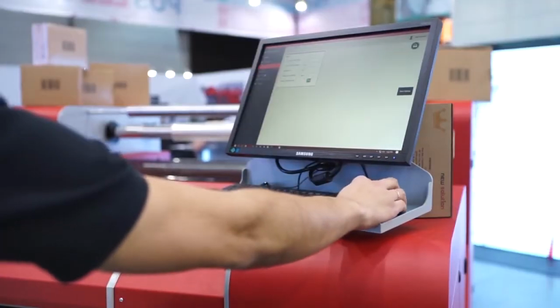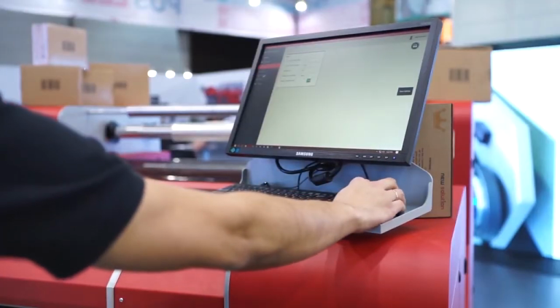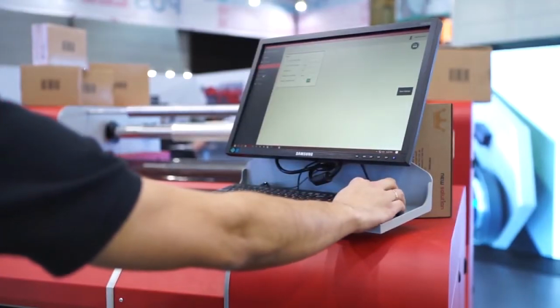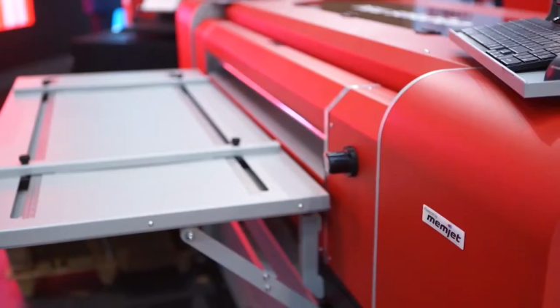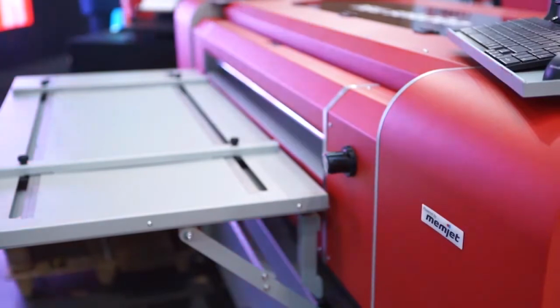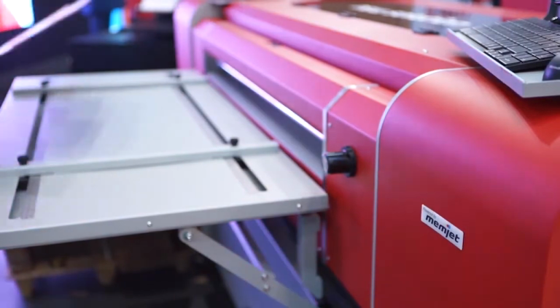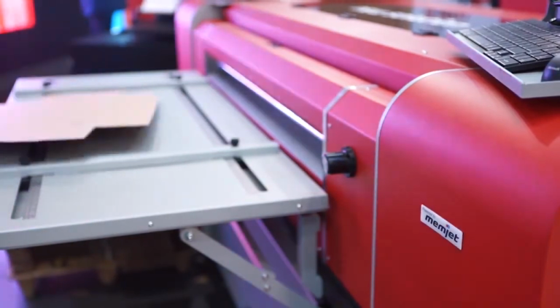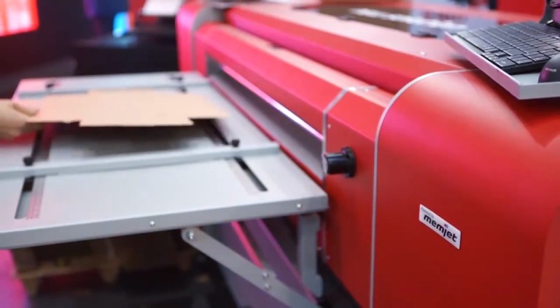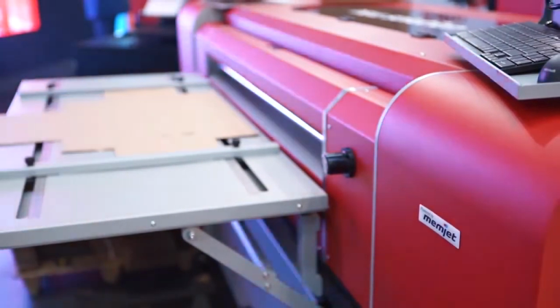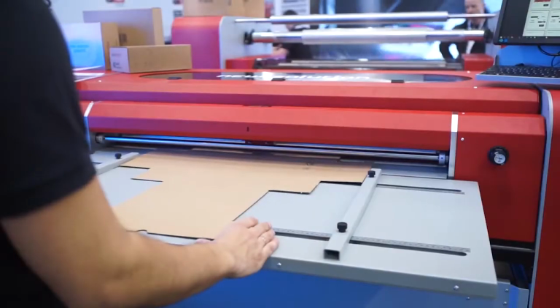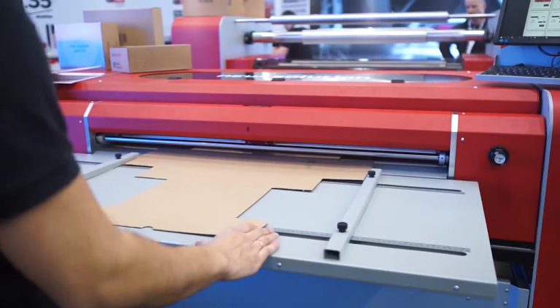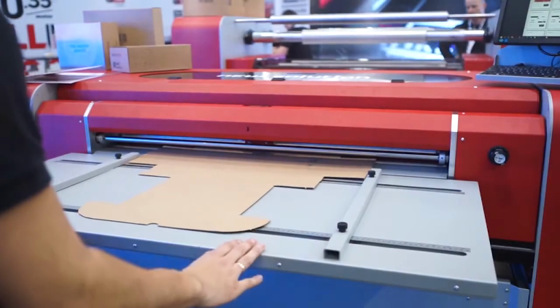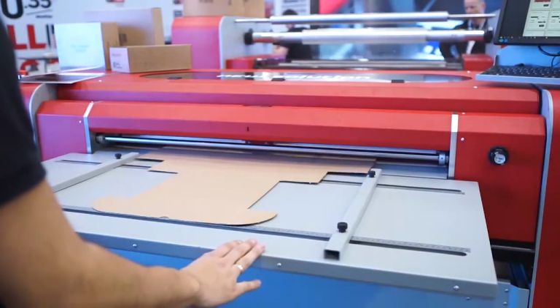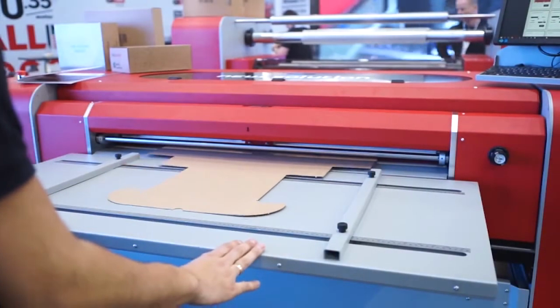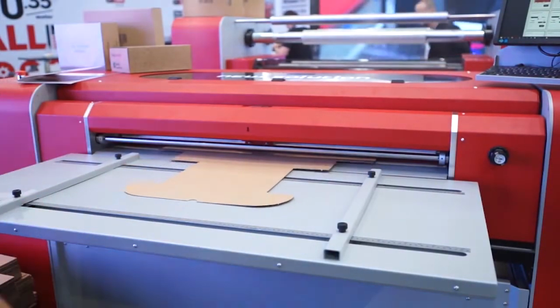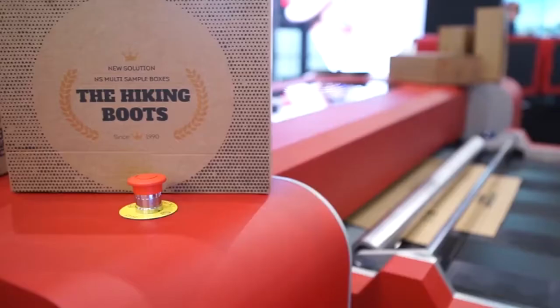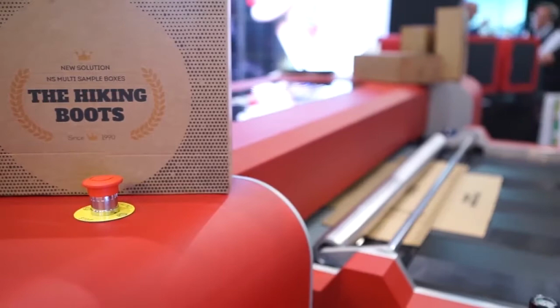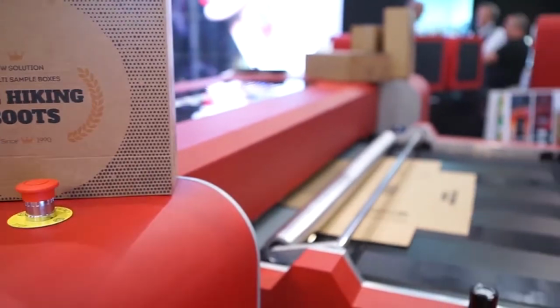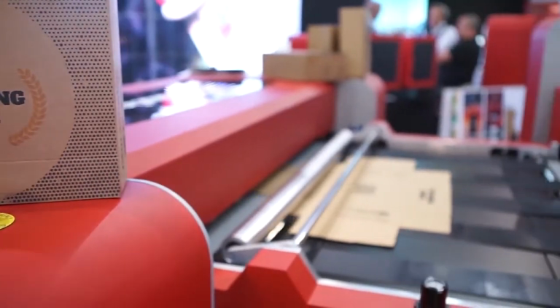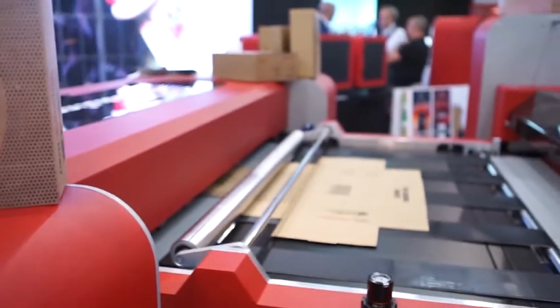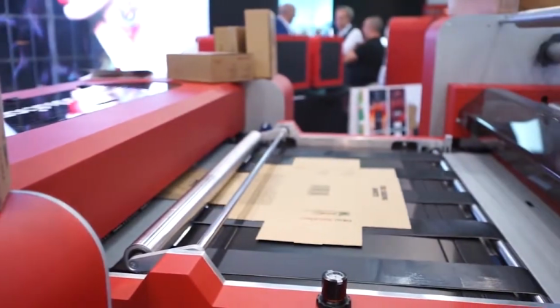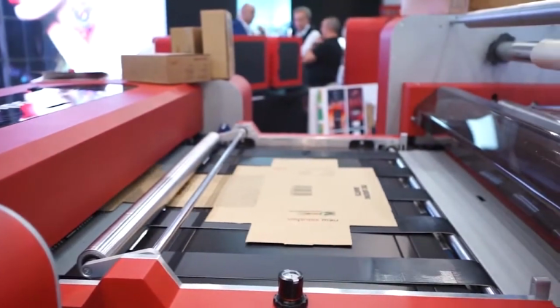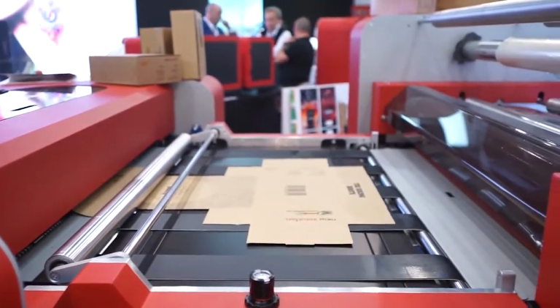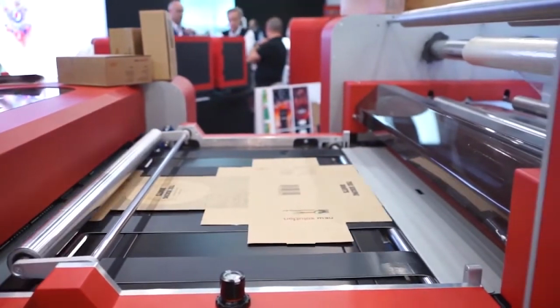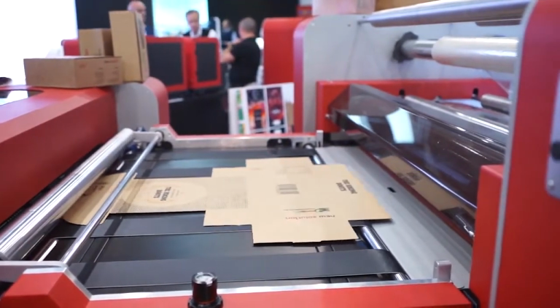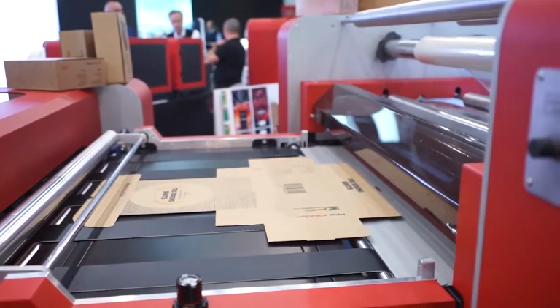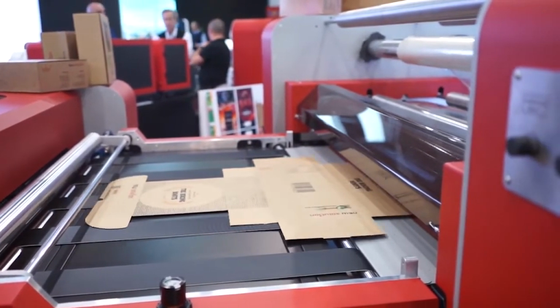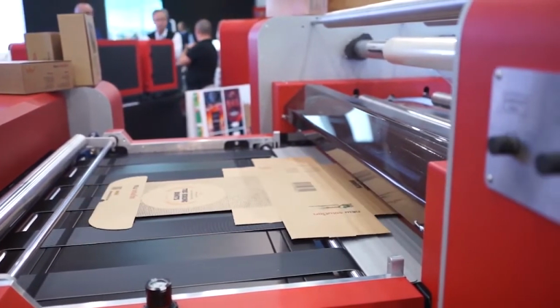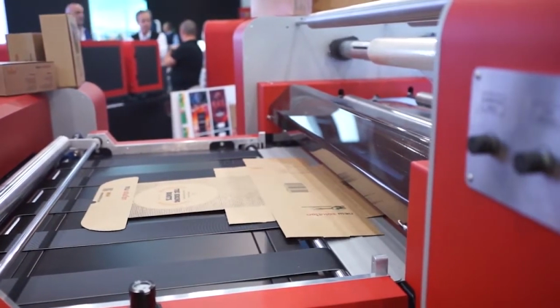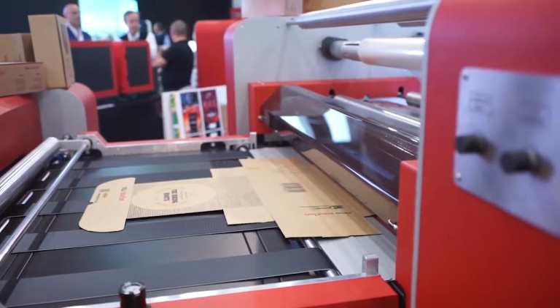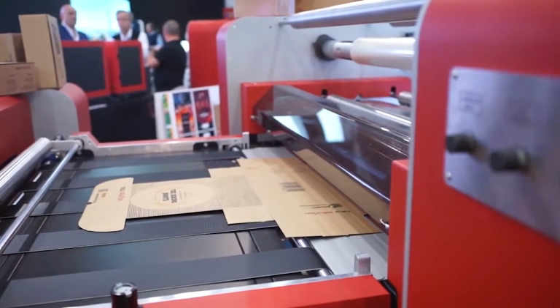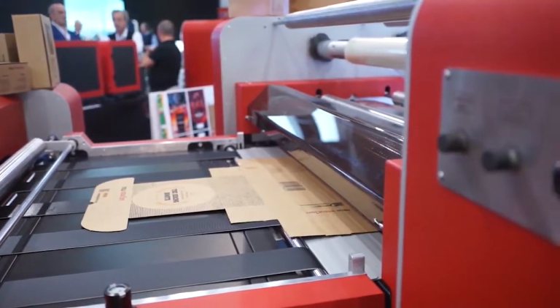The NSMulti is powered by Memjet. We are talking about an inkjet printer, water-based, and the user is able to print on cardboard, pre-cutted or not pre-cutted.